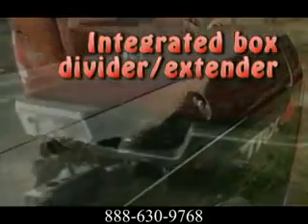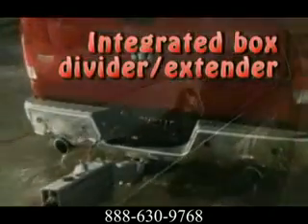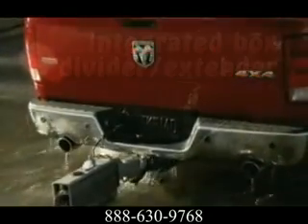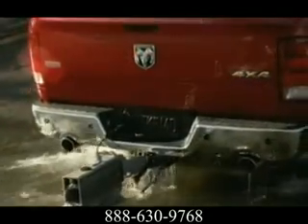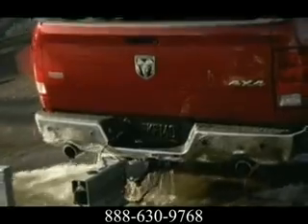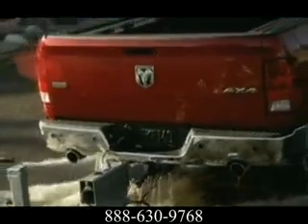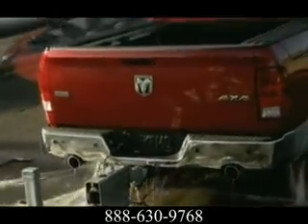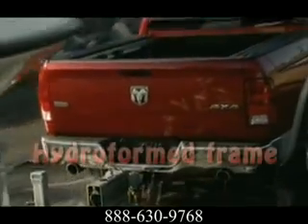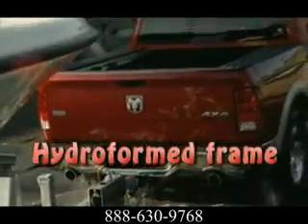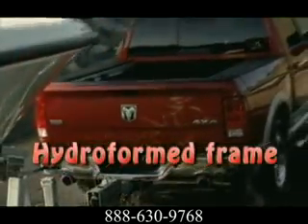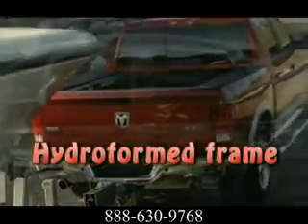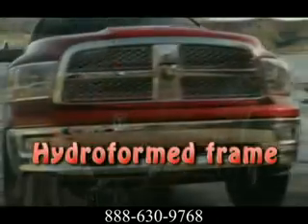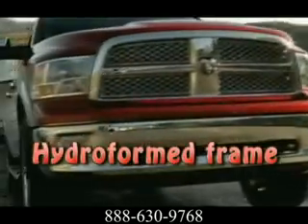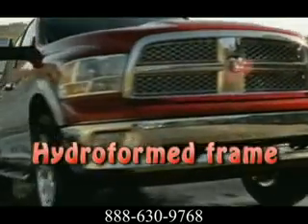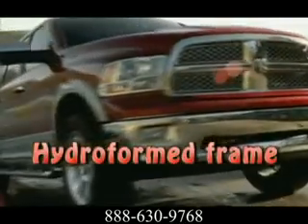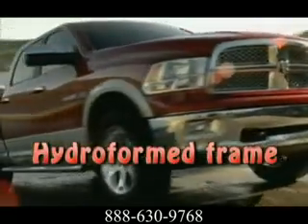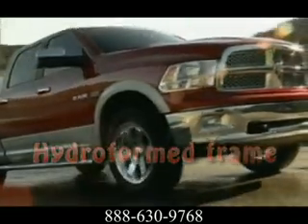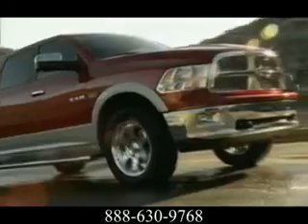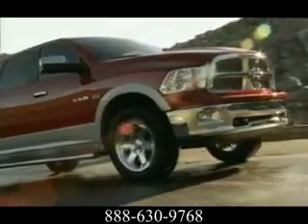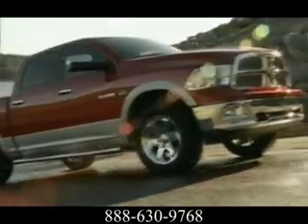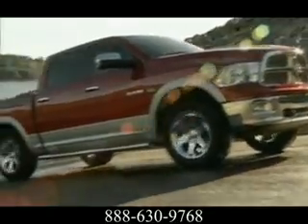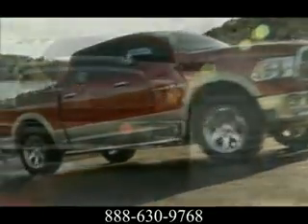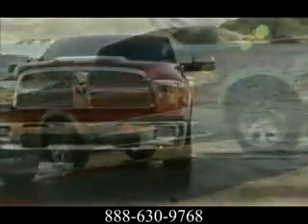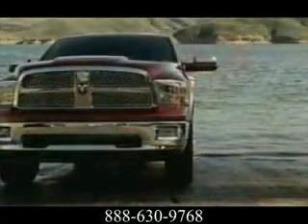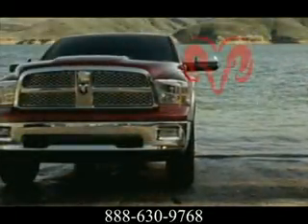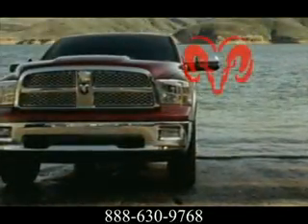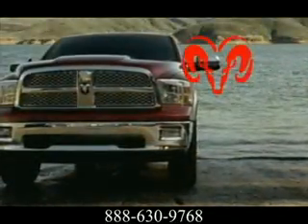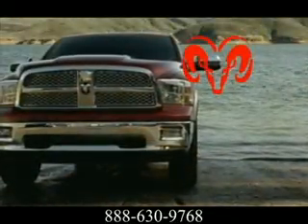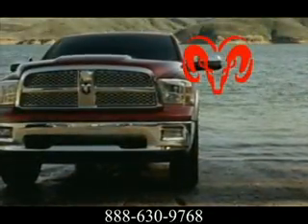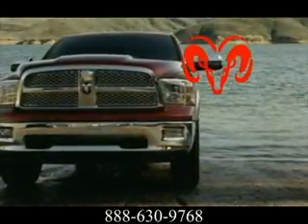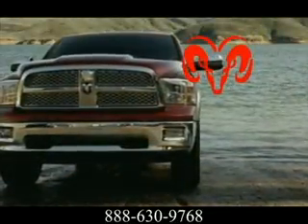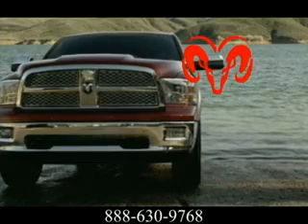The Ram Box cargo management system — for capability, an all-inclusive, dry, lockable and lighted storage bins, one on each side of the bed. This is how you grab life by the horns with a 2012 Dodge Ram 1500.